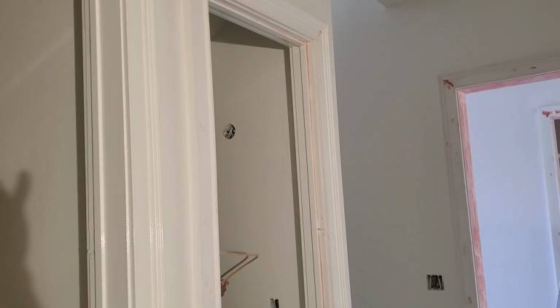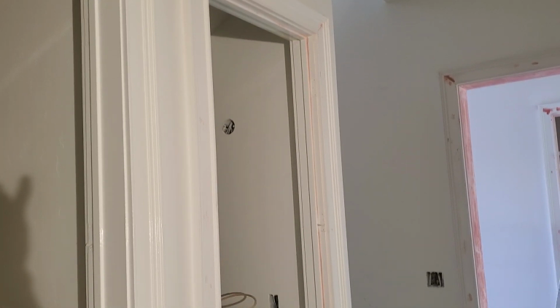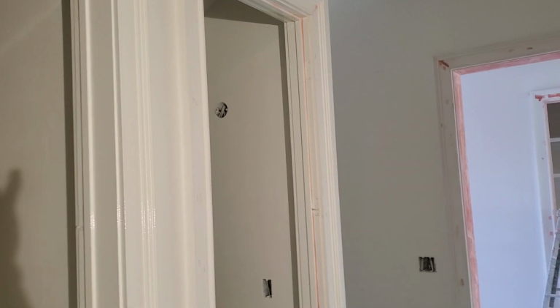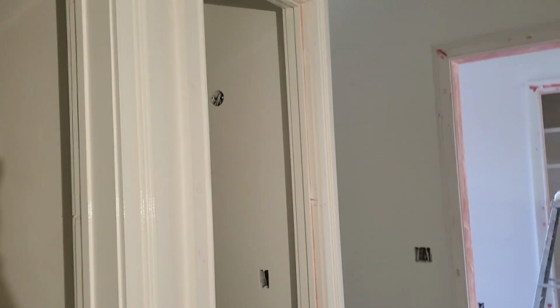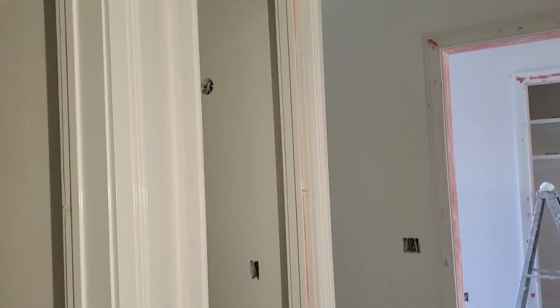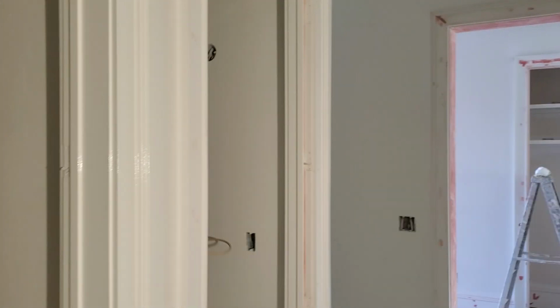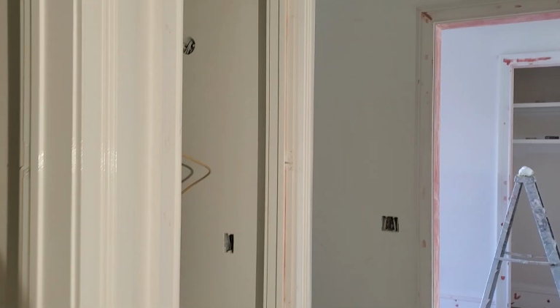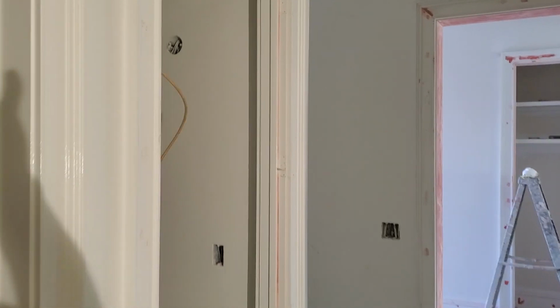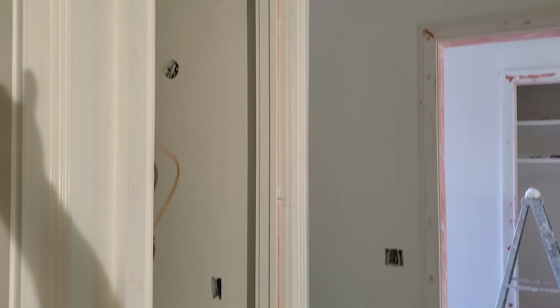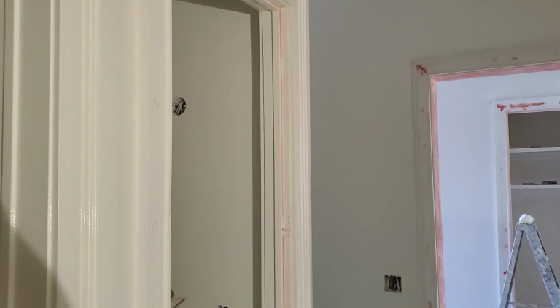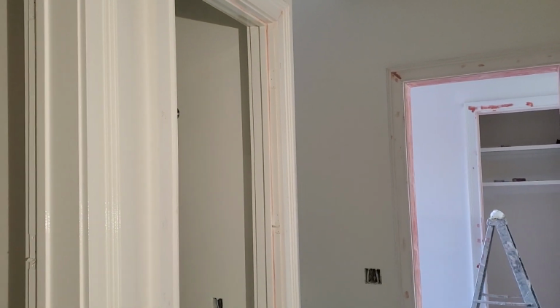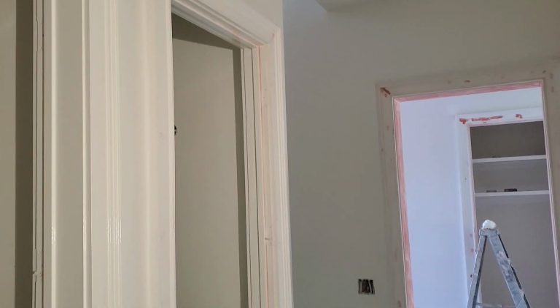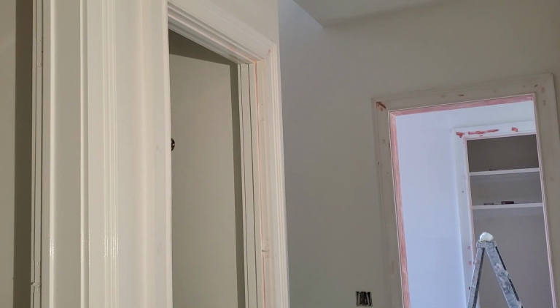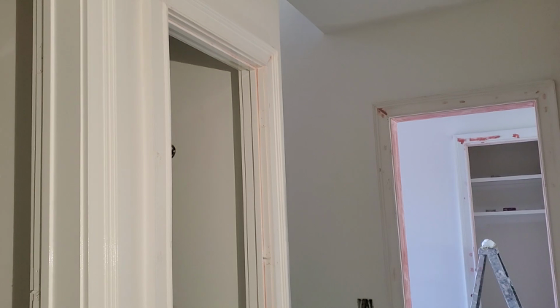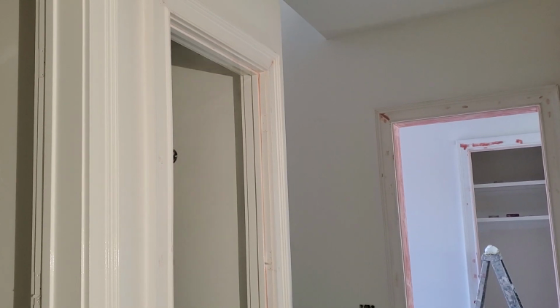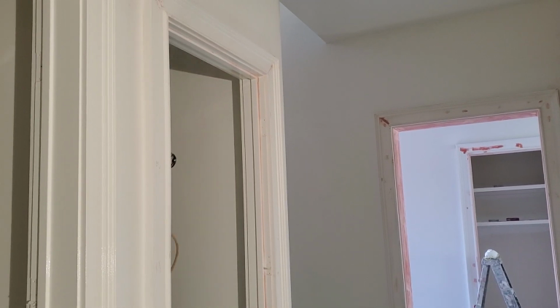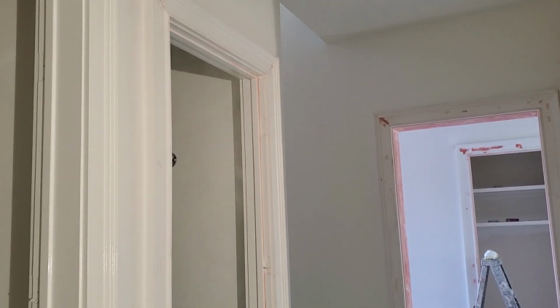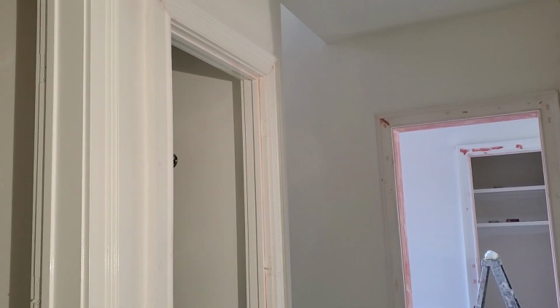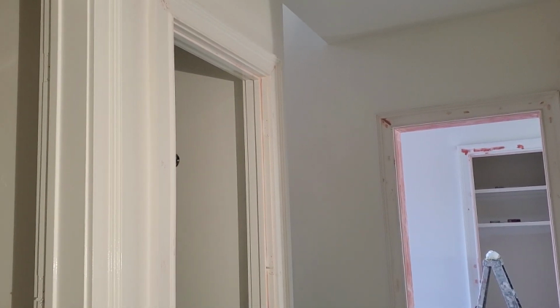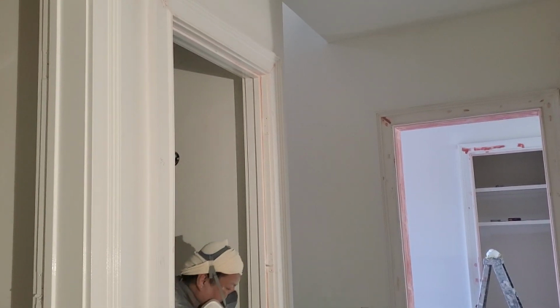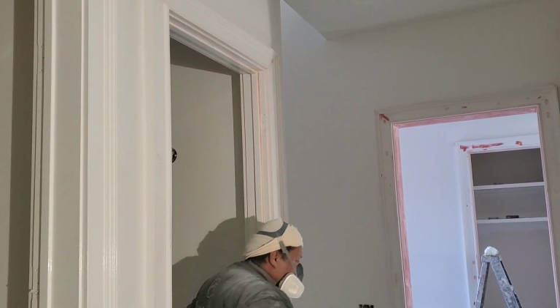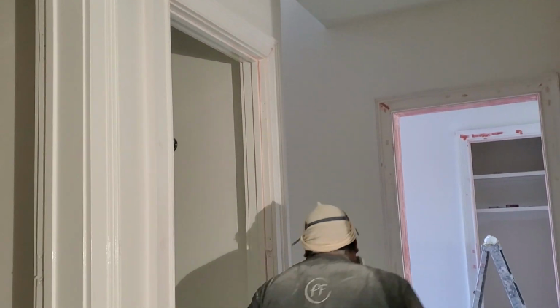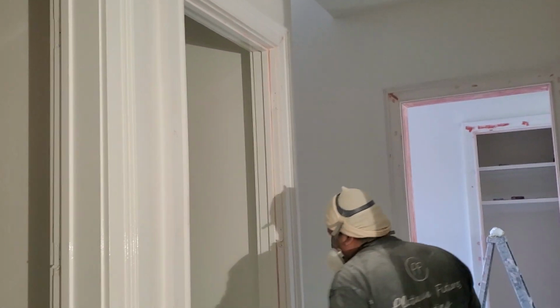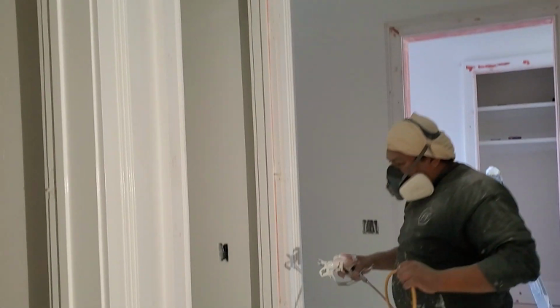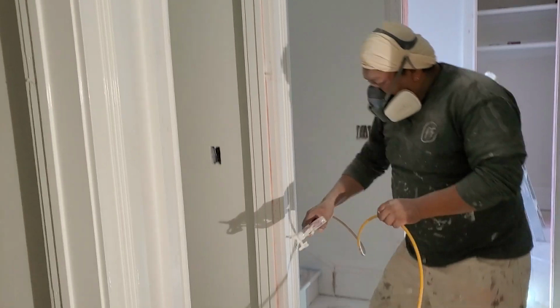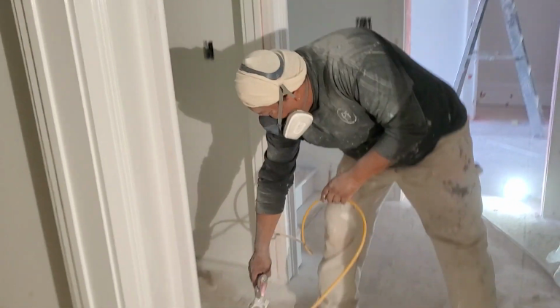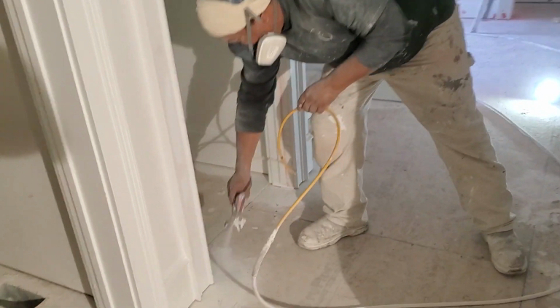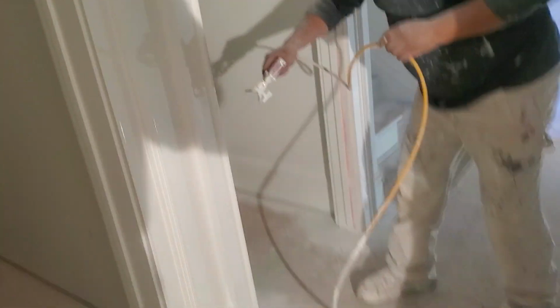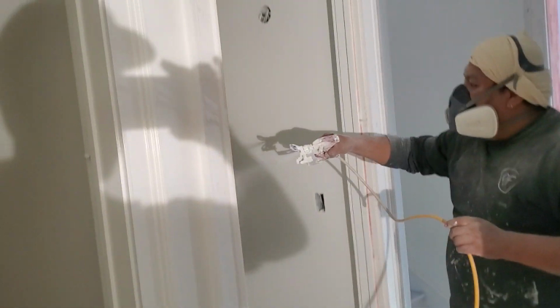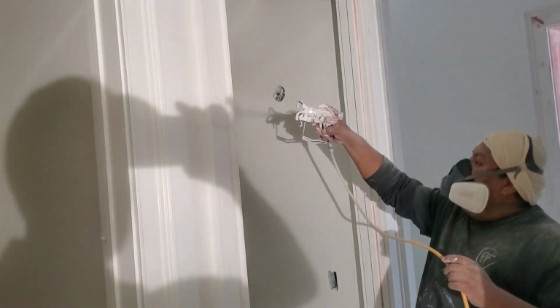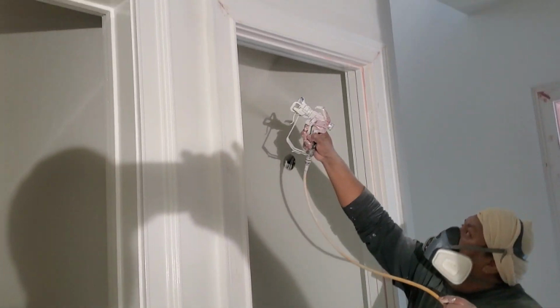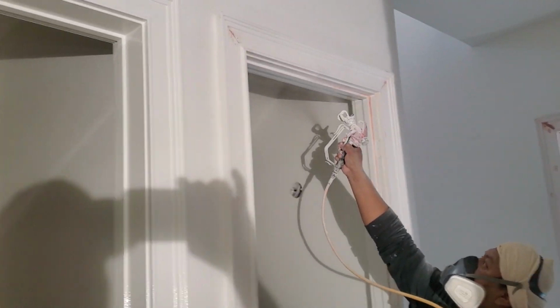Some of you might be thinking, holy cow, that's a lot of paint. But remember, we're running it through a restricted double orifice 310 fine finish tip, so he can really take his time and target exactly where he wants to go with it.